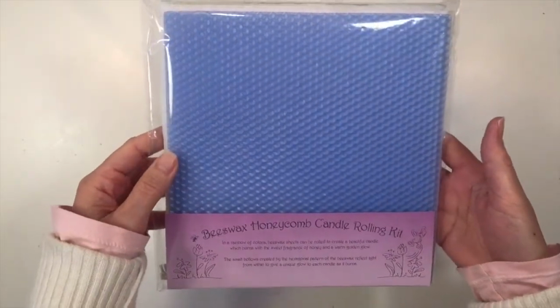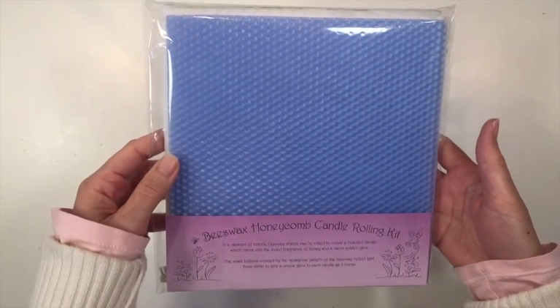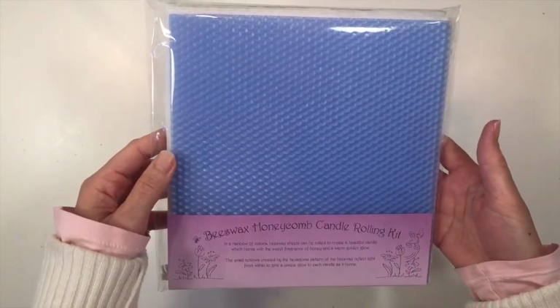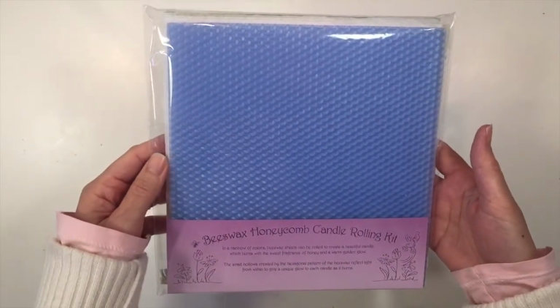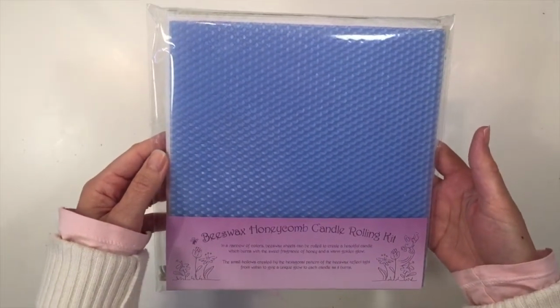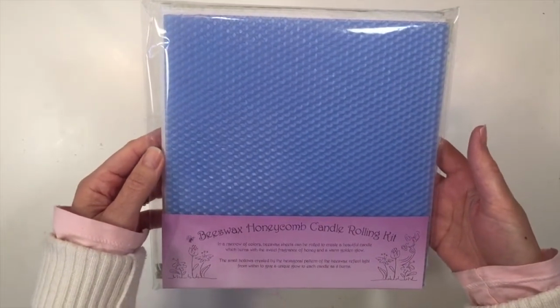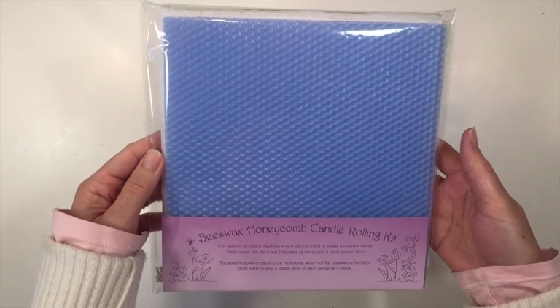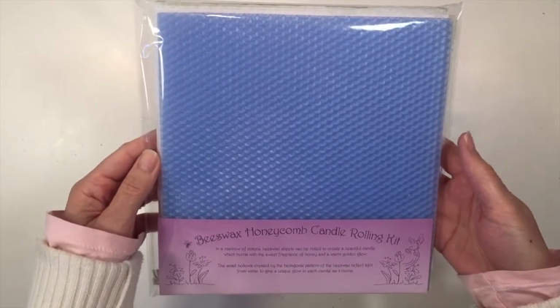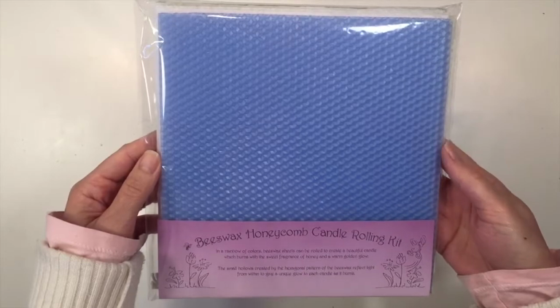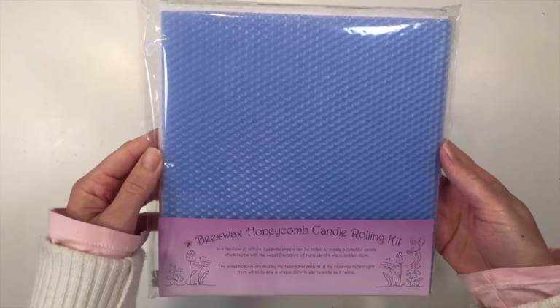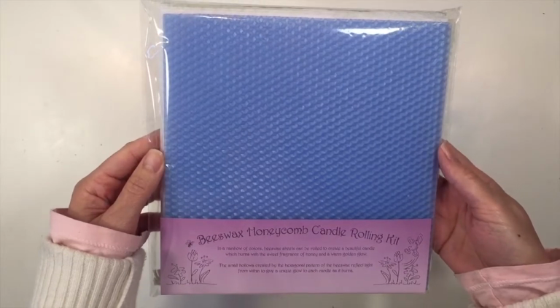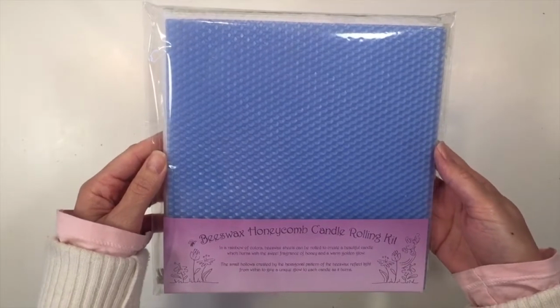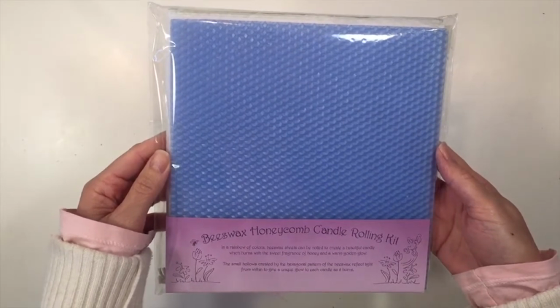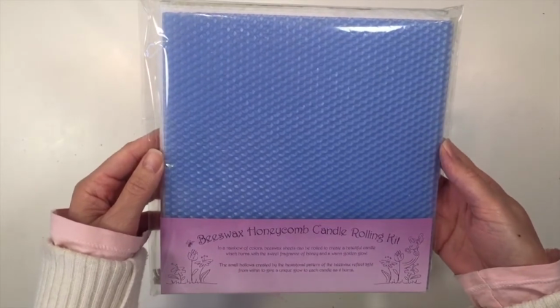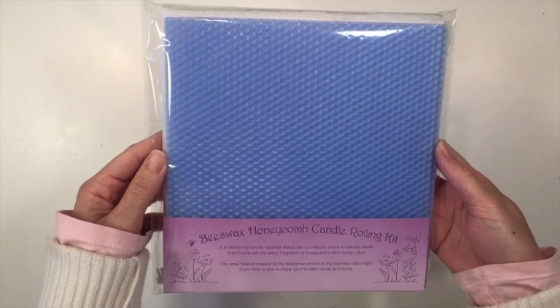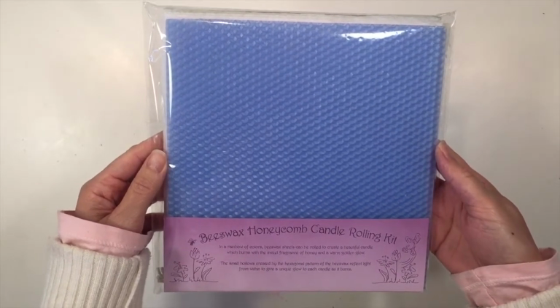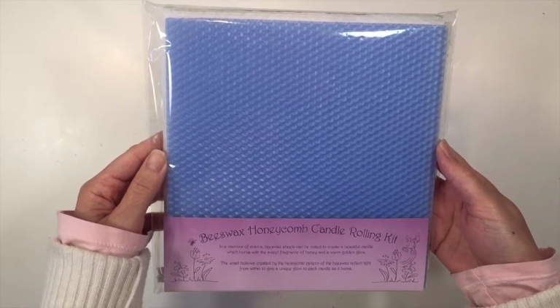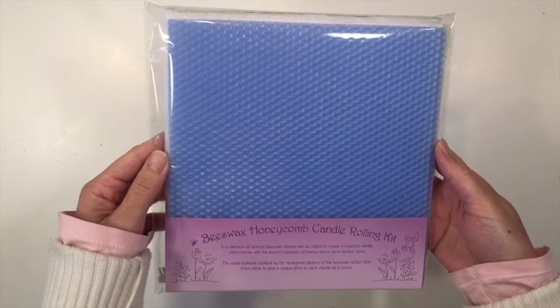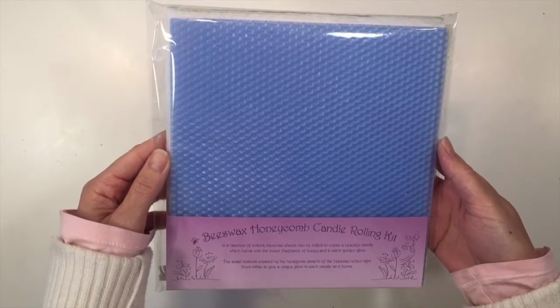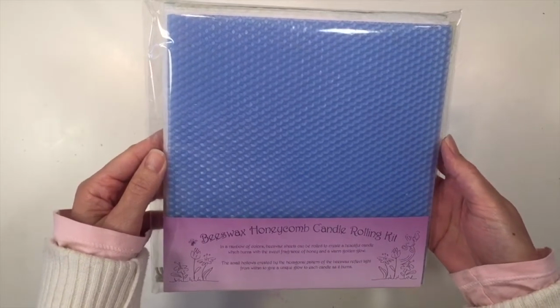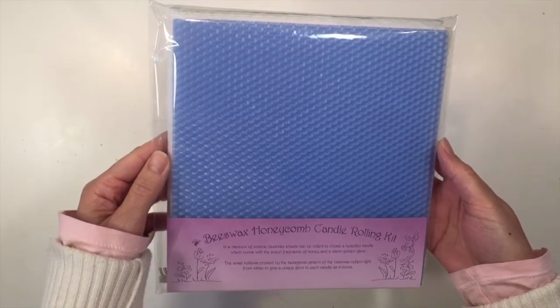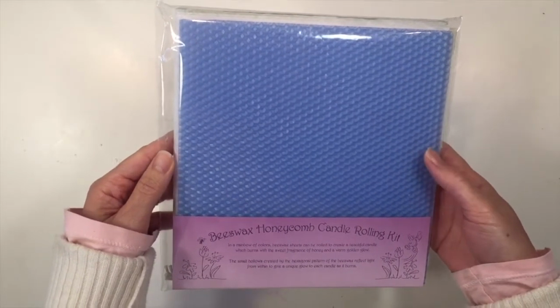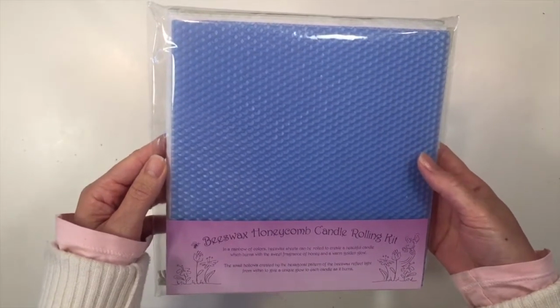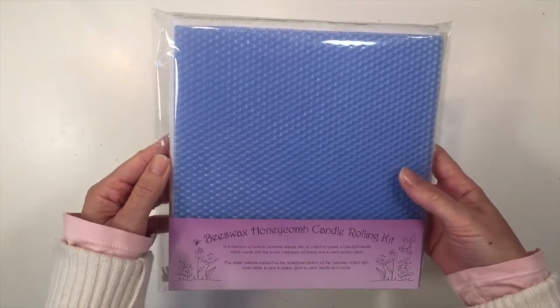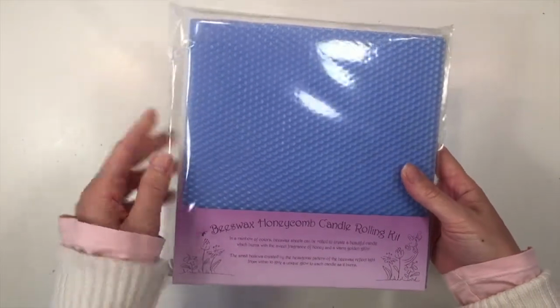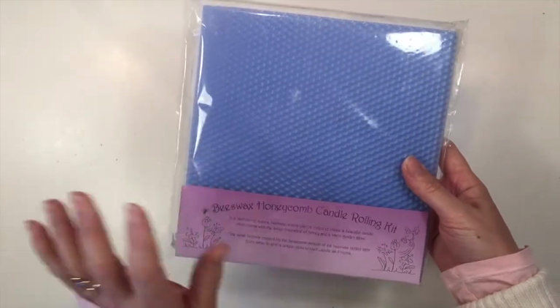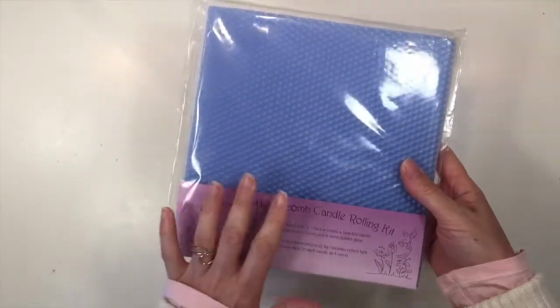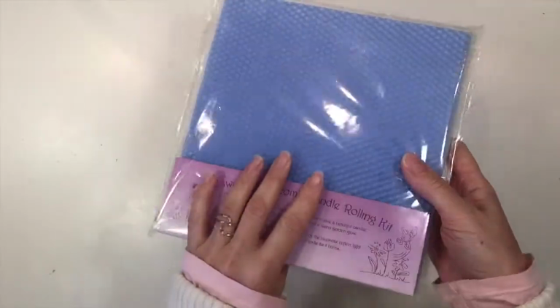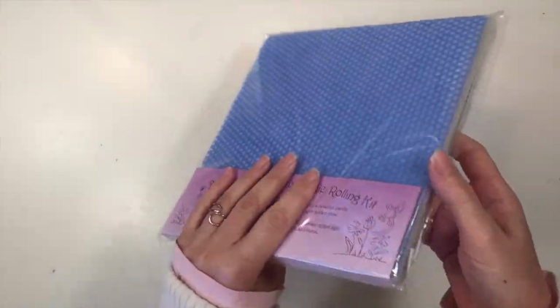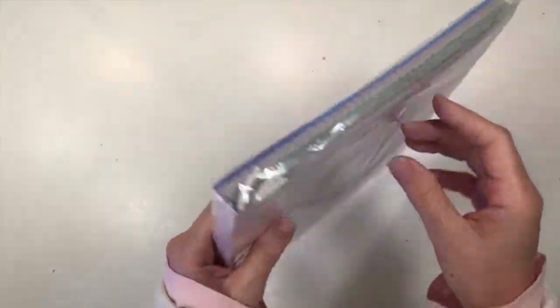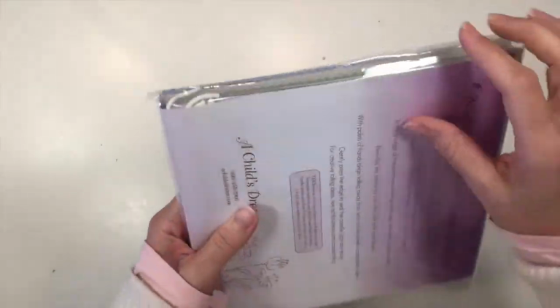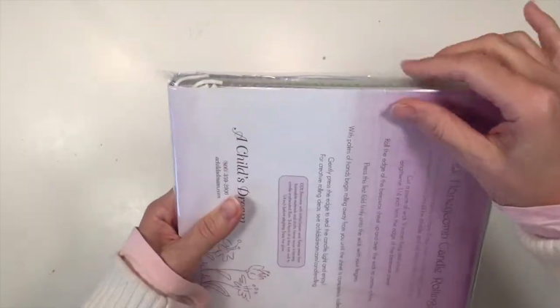Today I'm going to share with you how to turn this candle kit into a stunning centerpiece for any garden party. So let me show you what's inside this kit.